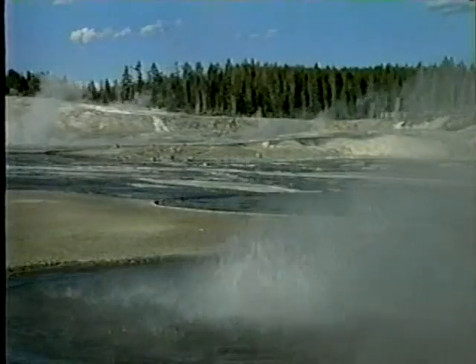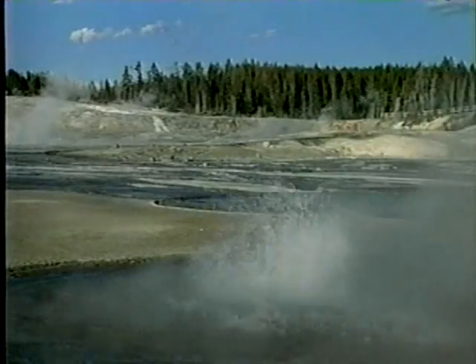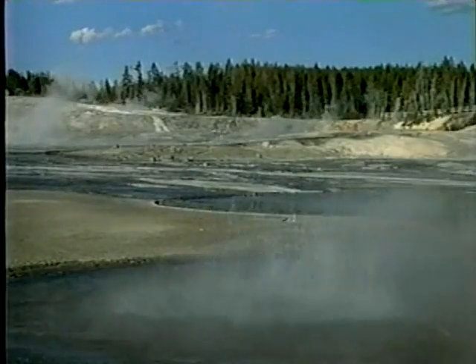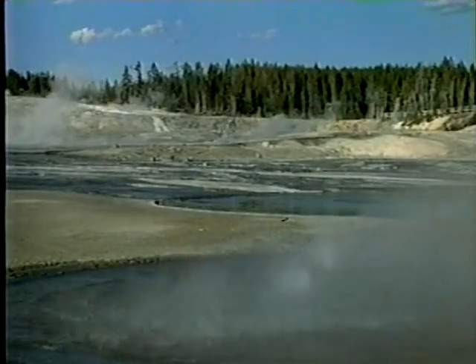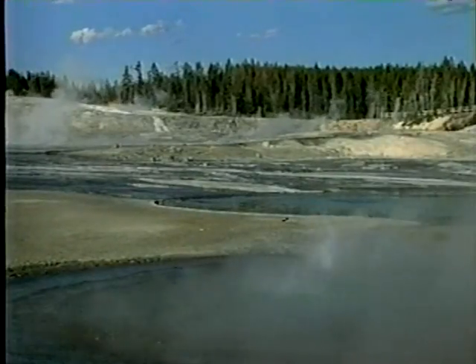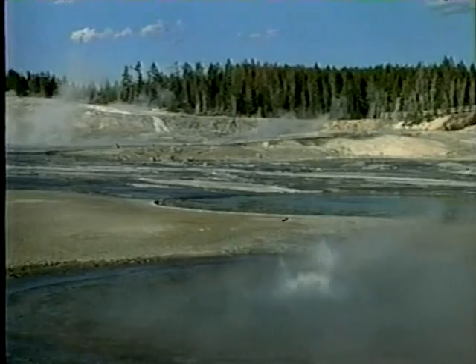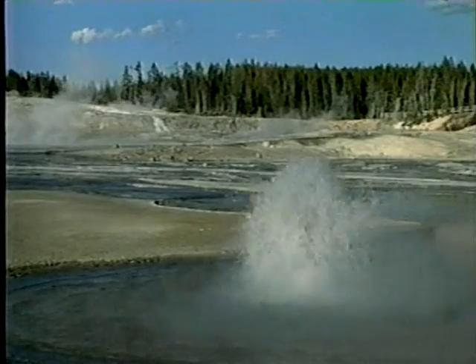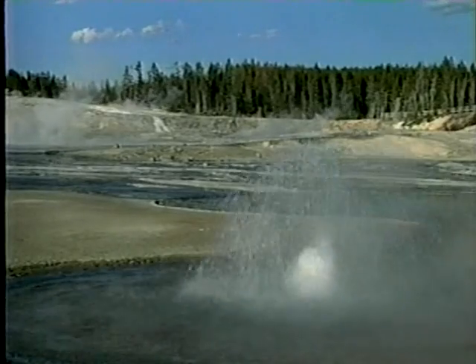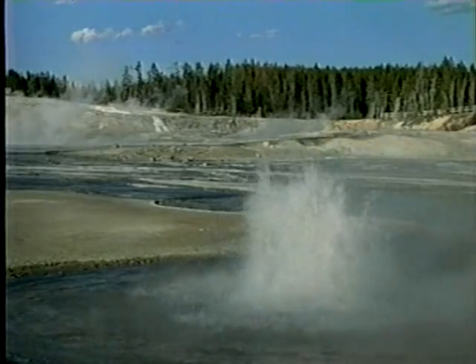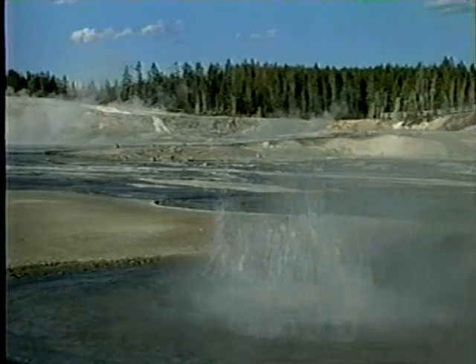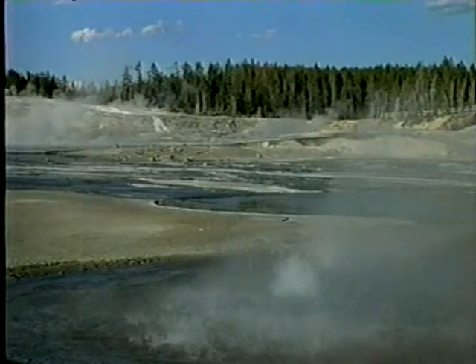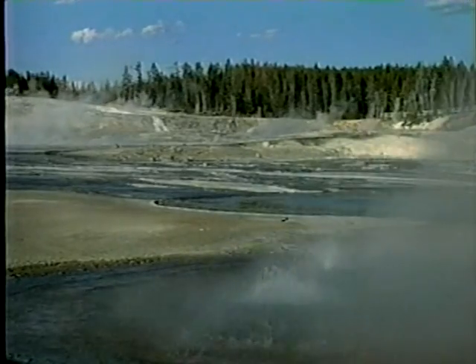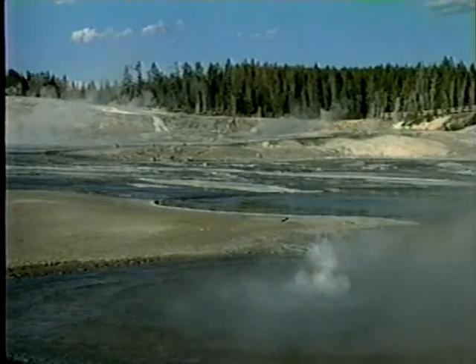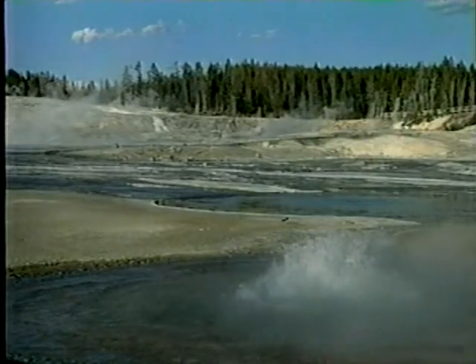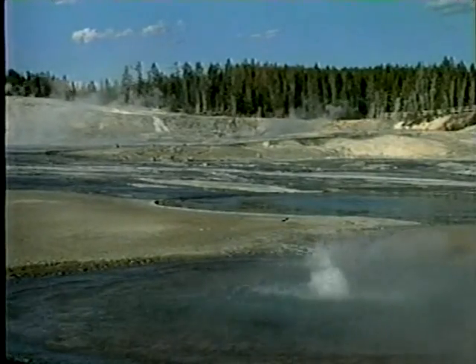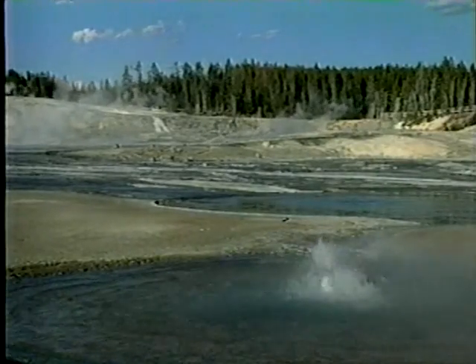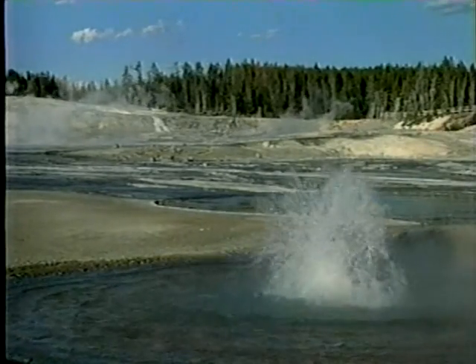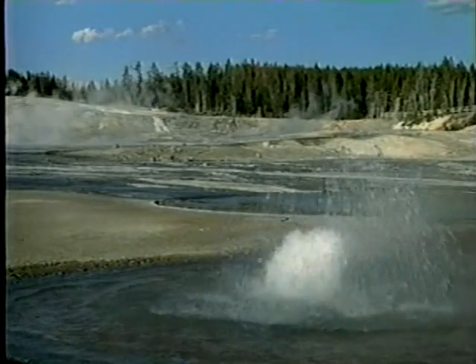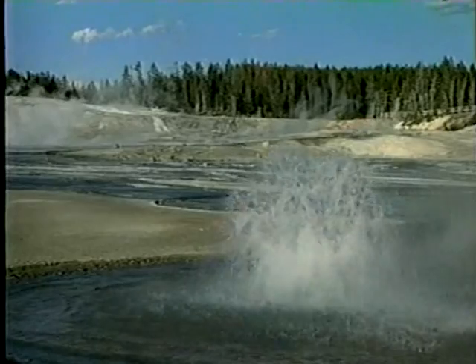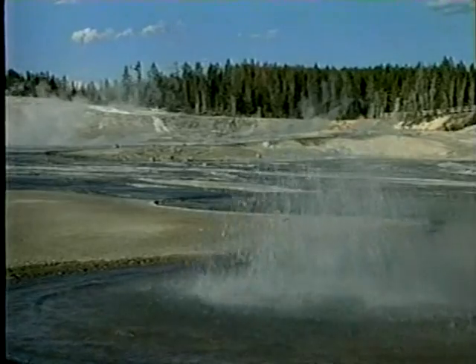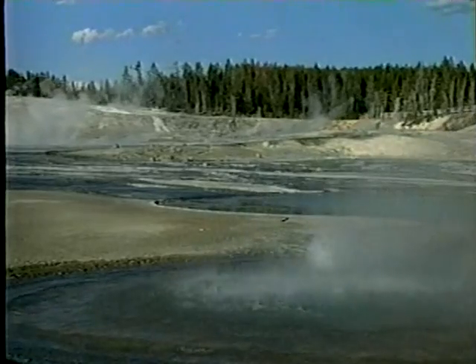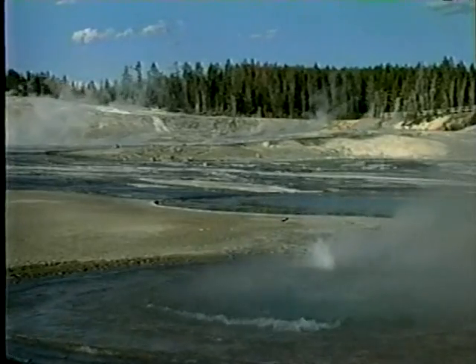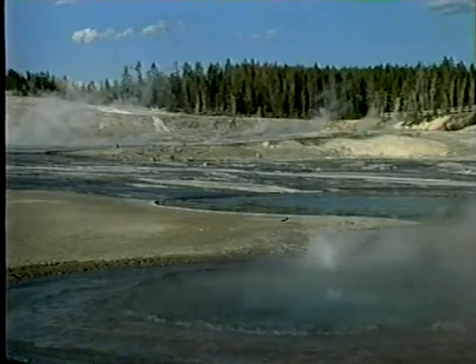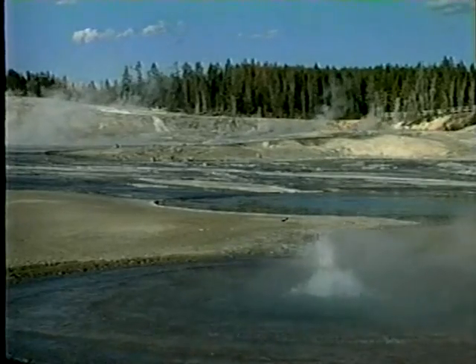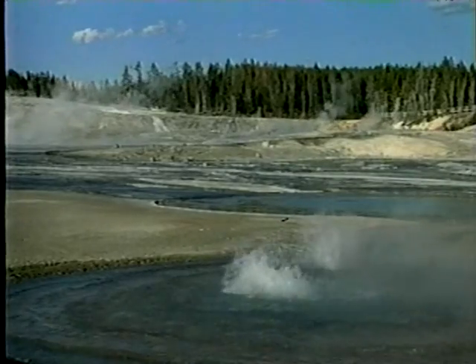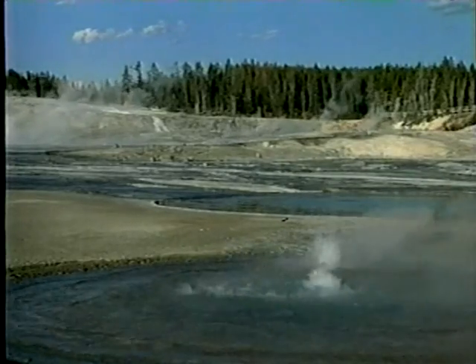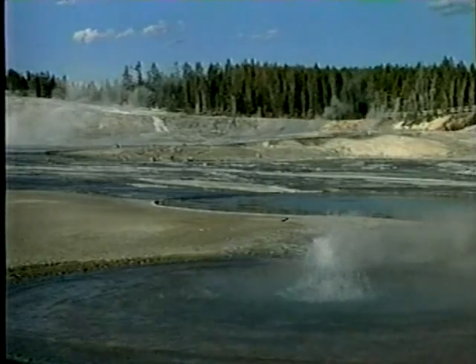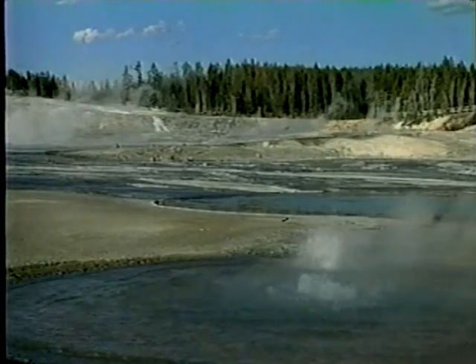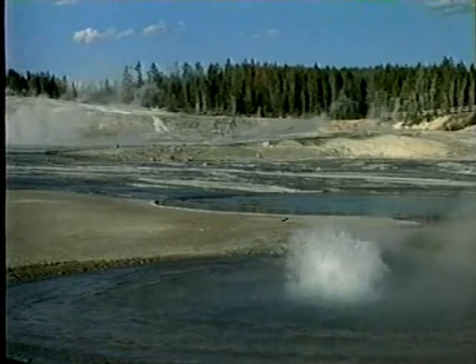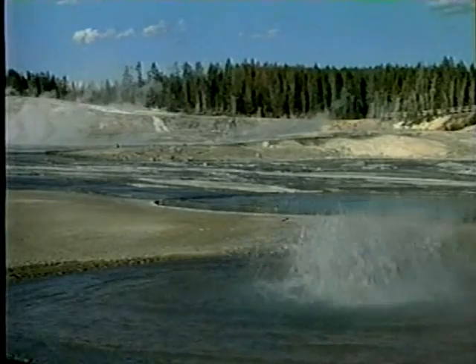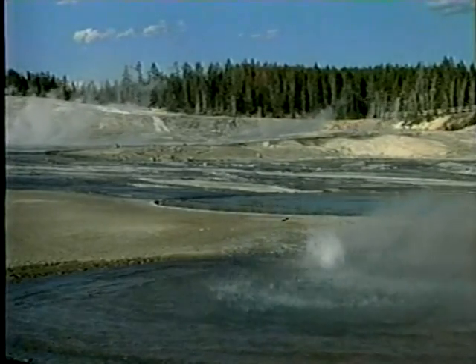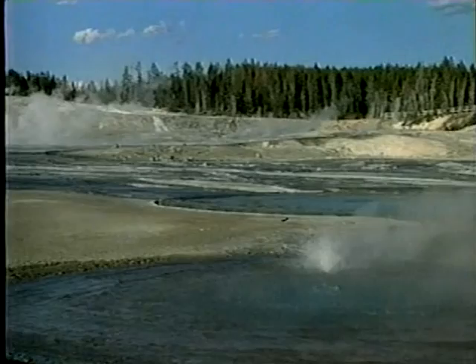After years of being dormant, Whirligig Geyser became active again in the summer of 1974. This geyser is probably more captivating for the sound it makes. Listen as the vents play out.